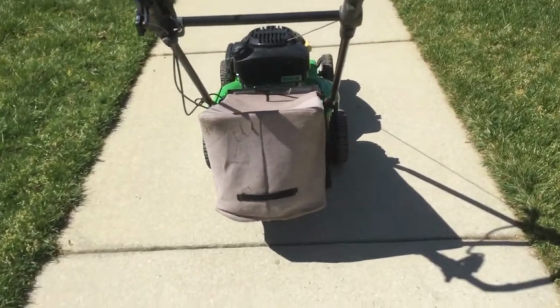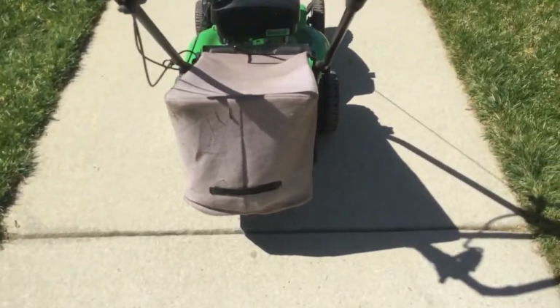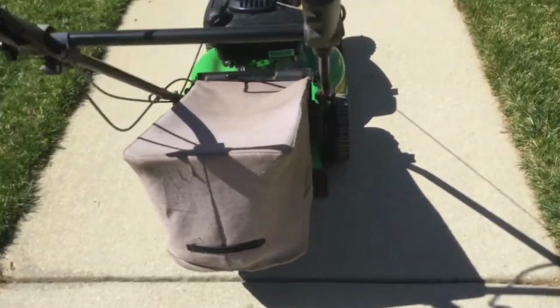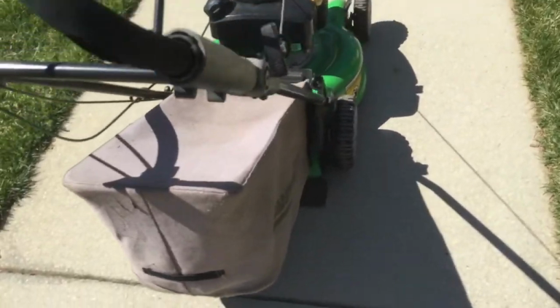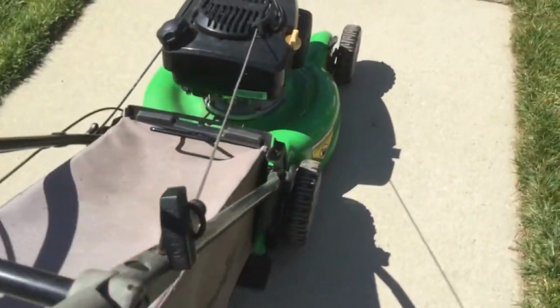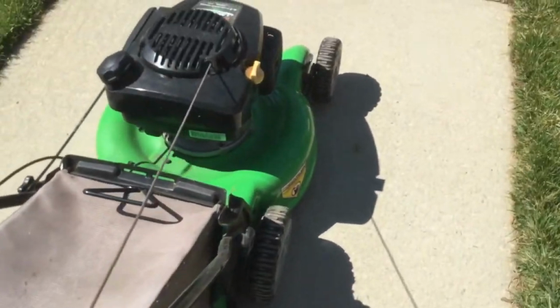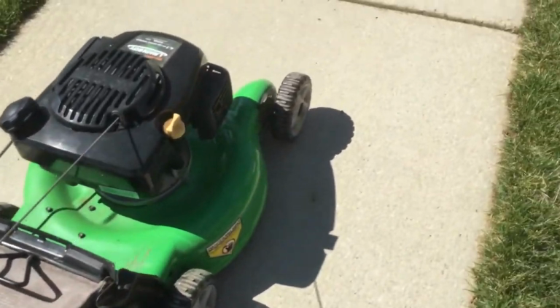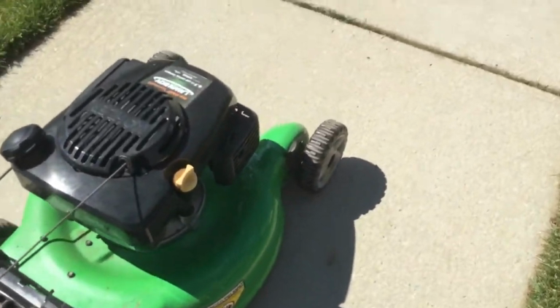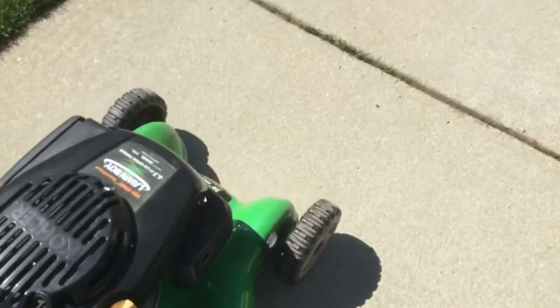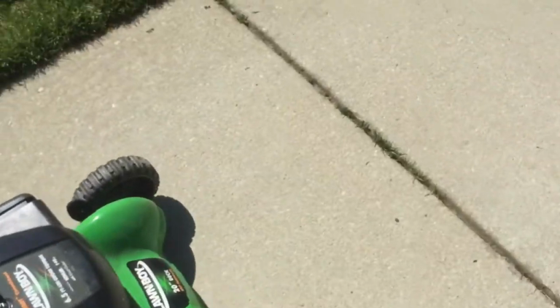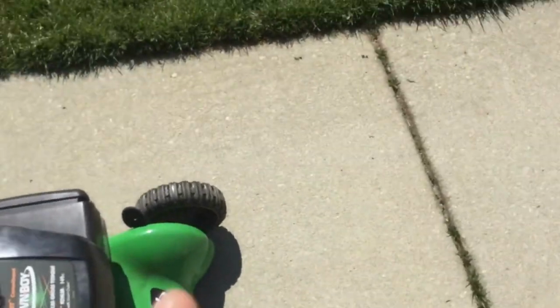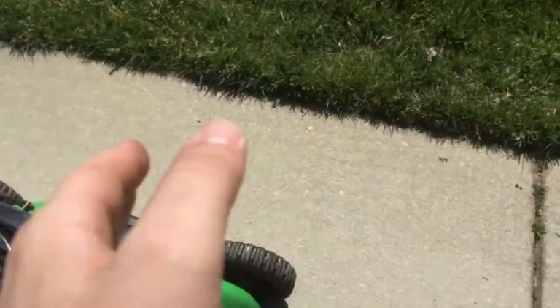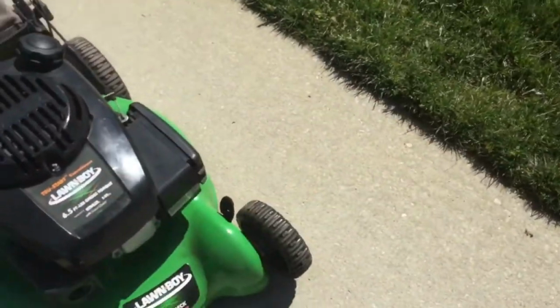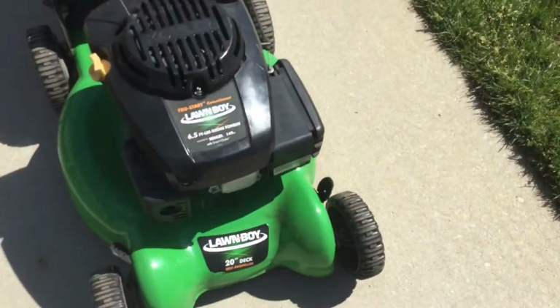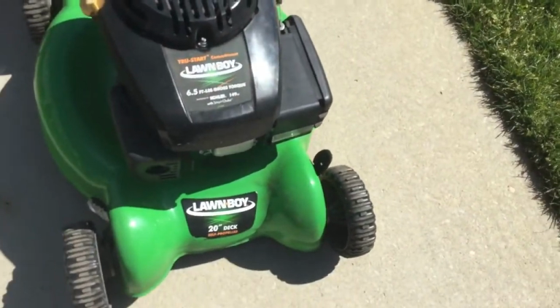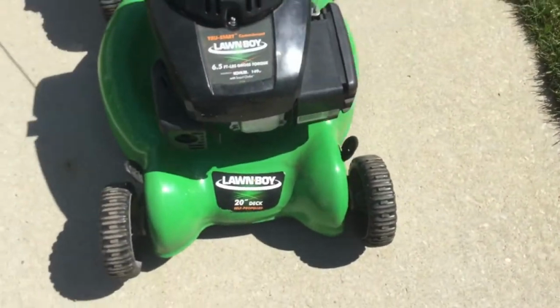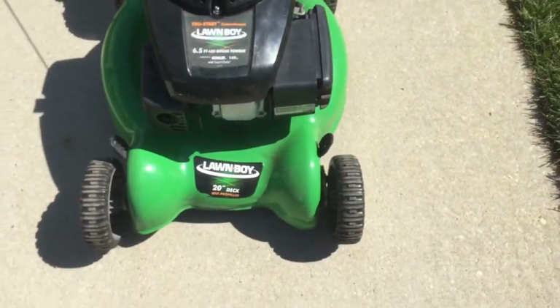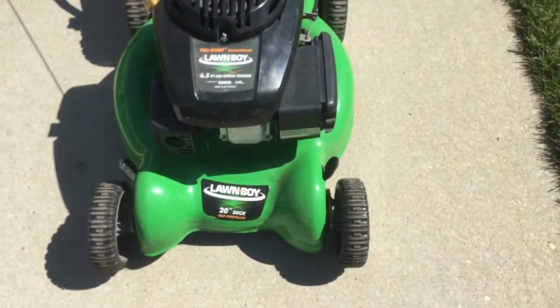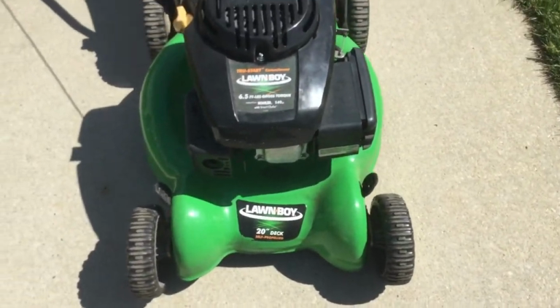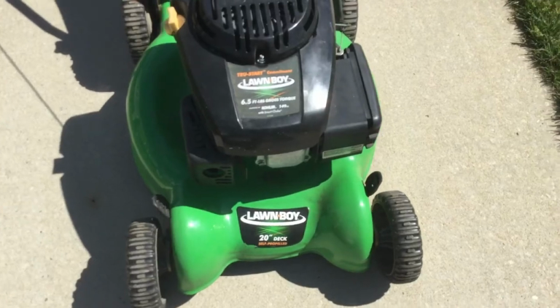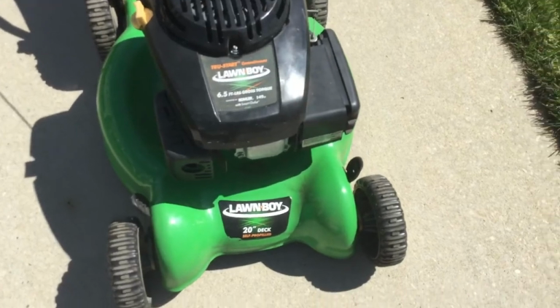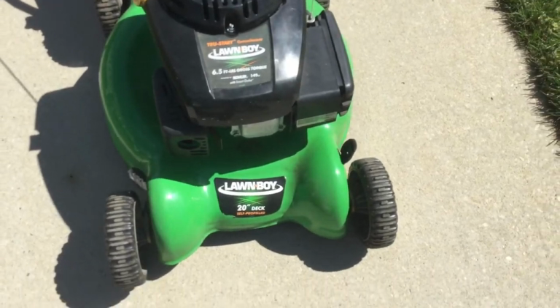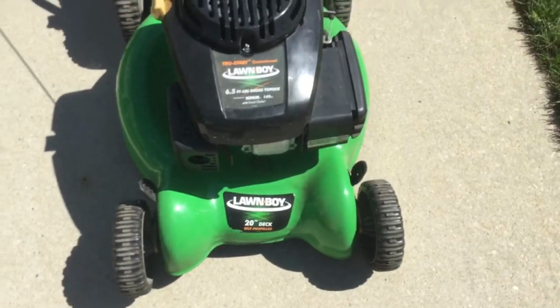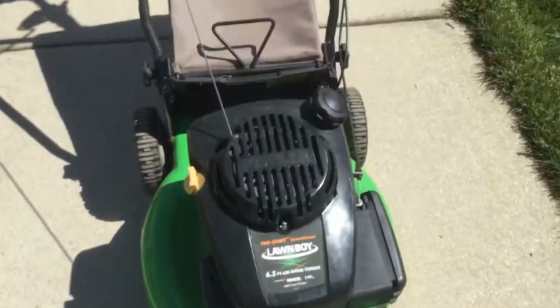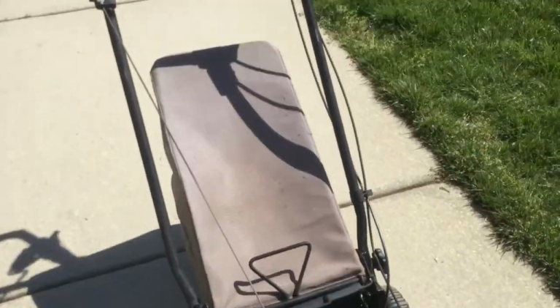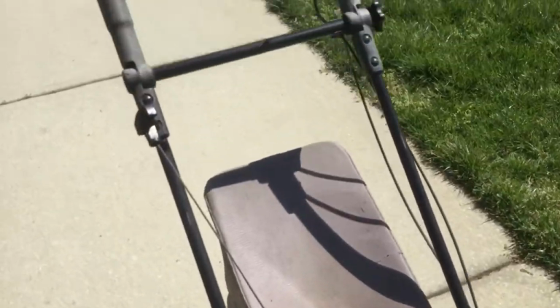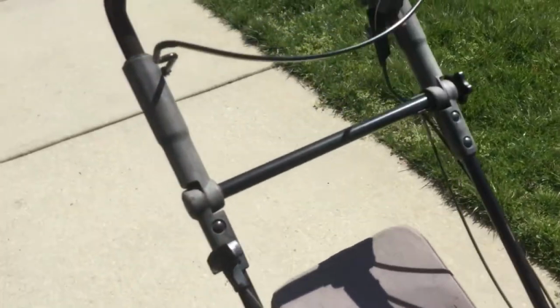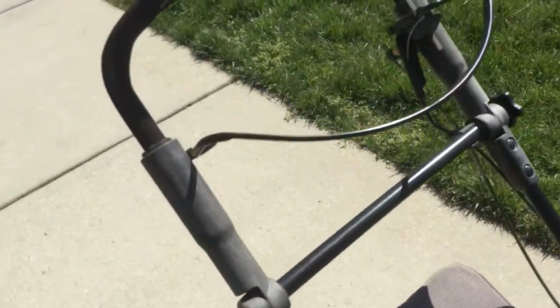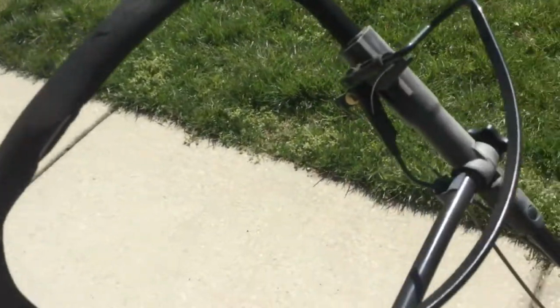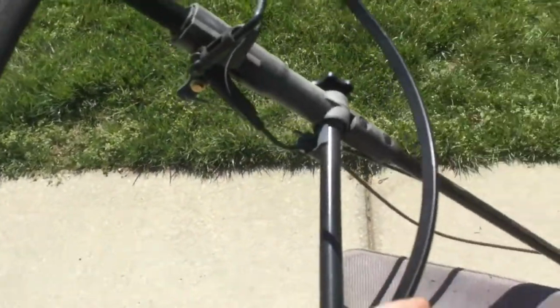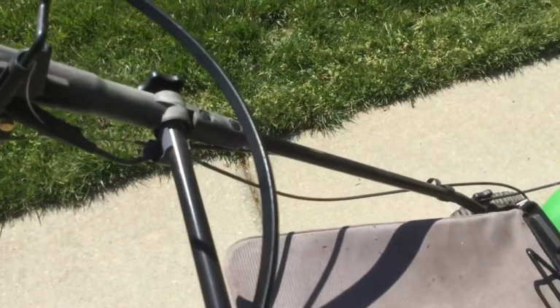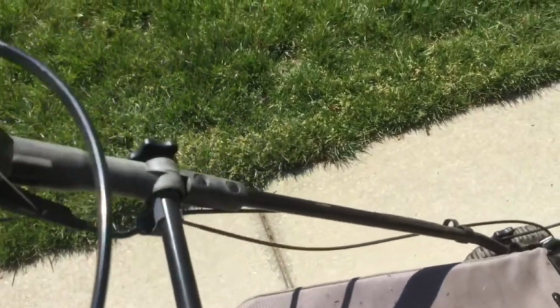Hey guys, this is Topfin and today I'm going to be showing my free Lawn Boy with a Kohler — which I hate Kohlers — with a 20-inch deck. This is a 2011 model with SensorSpeed, which is better than the normal one I guess.